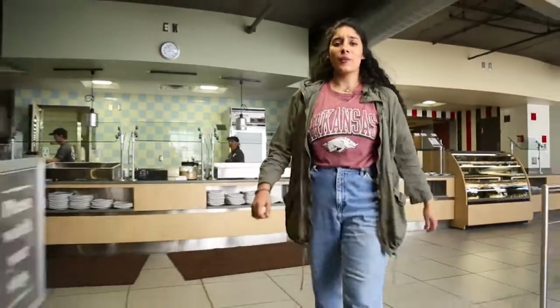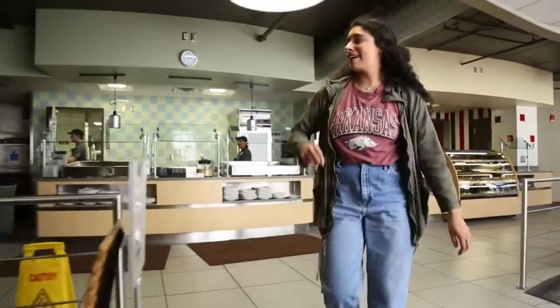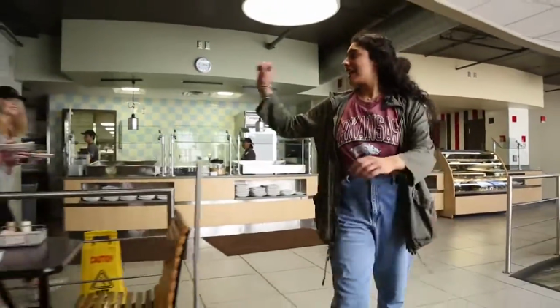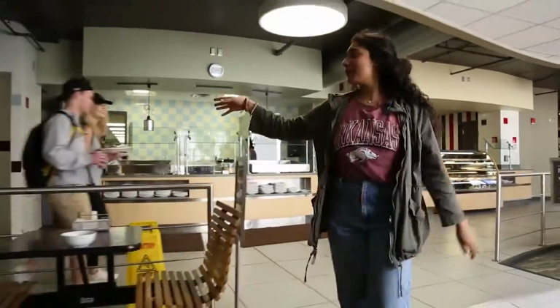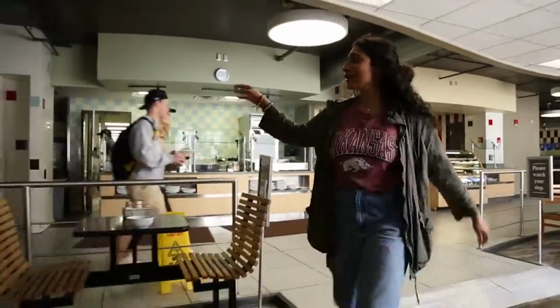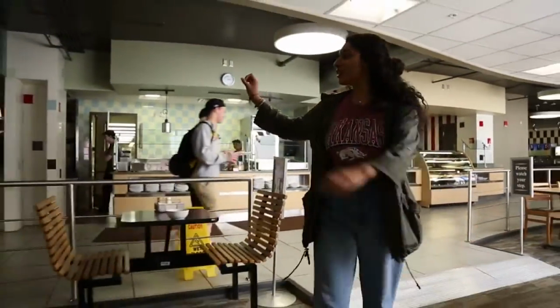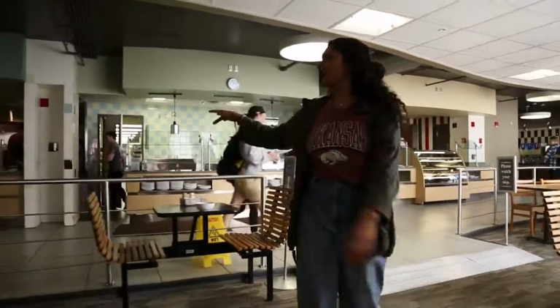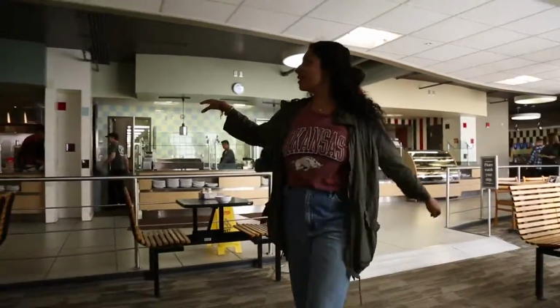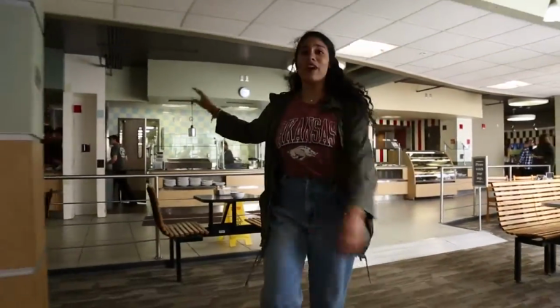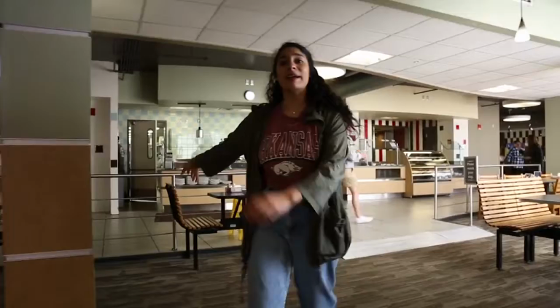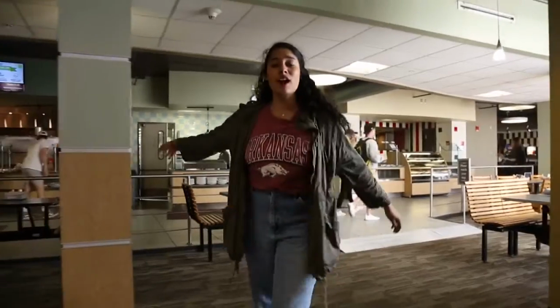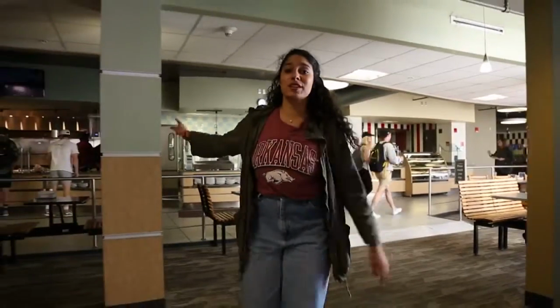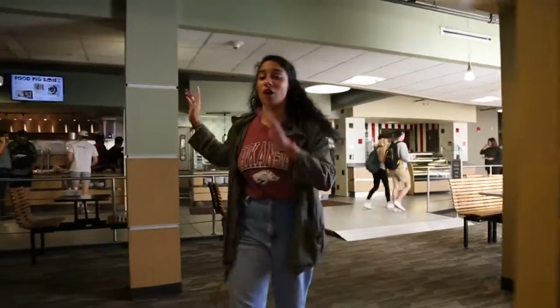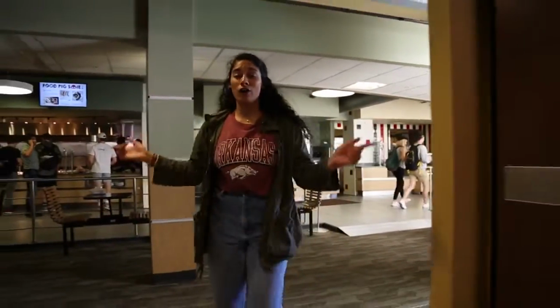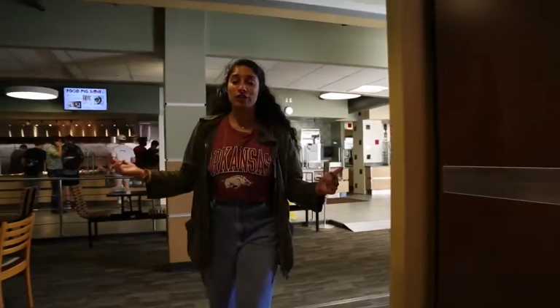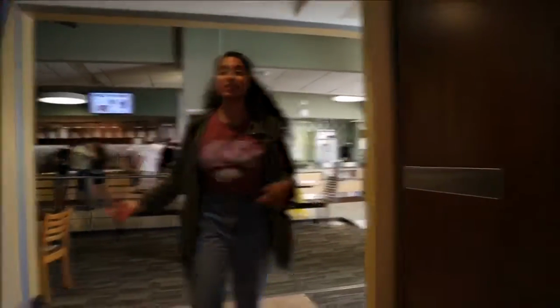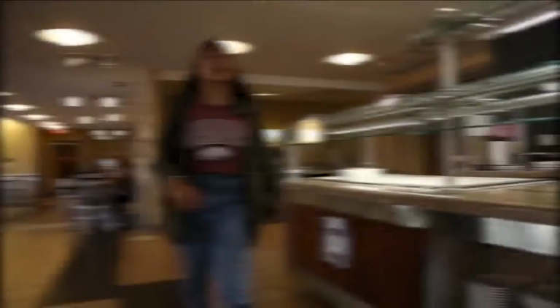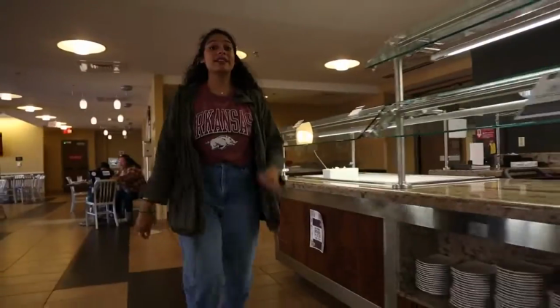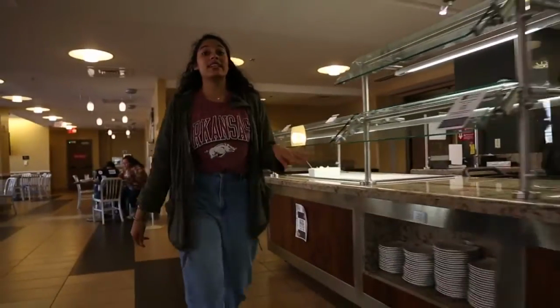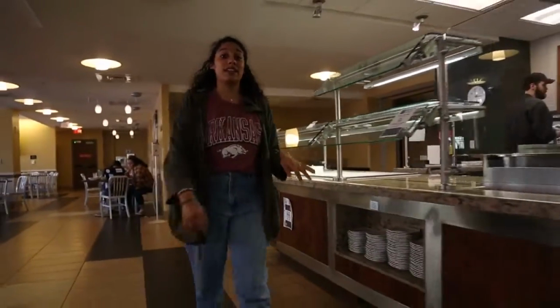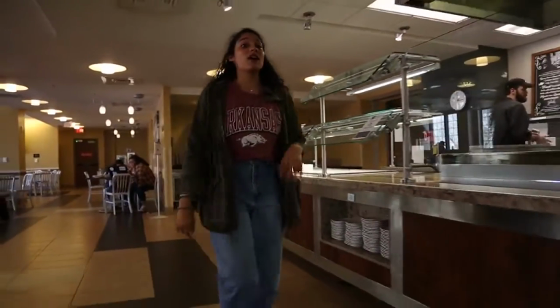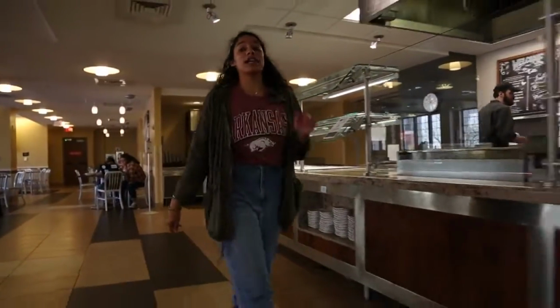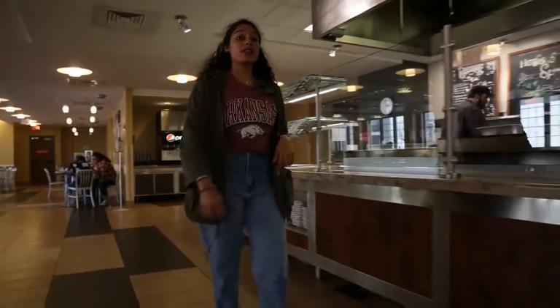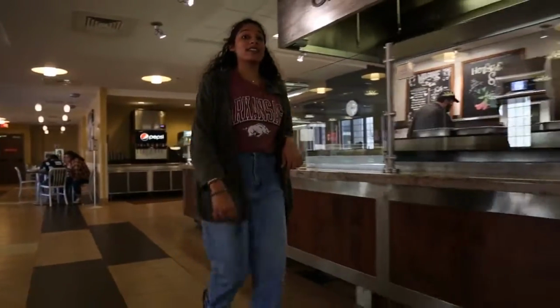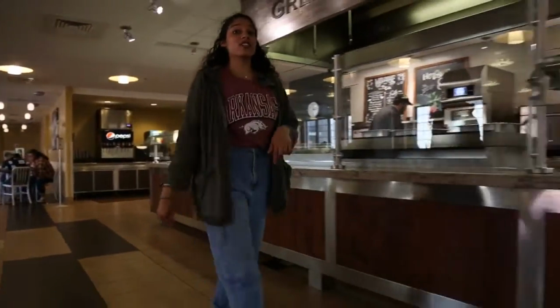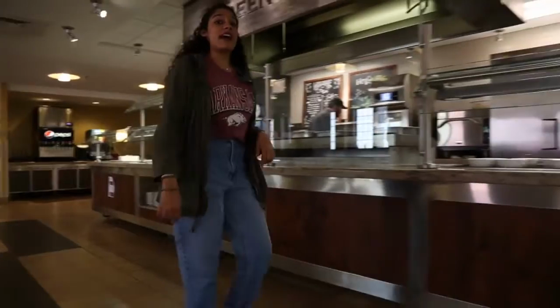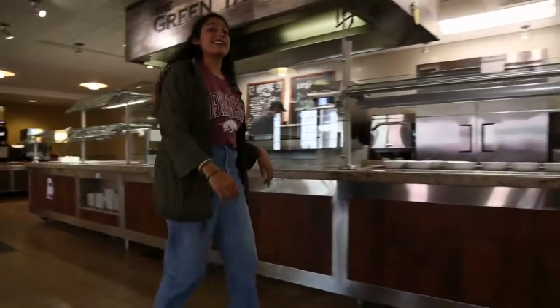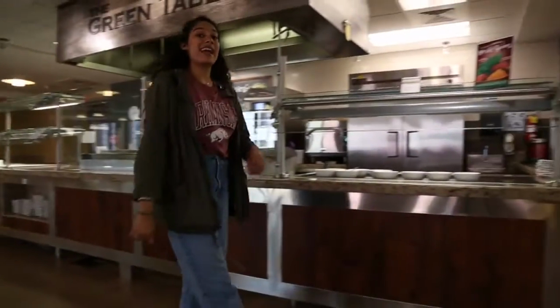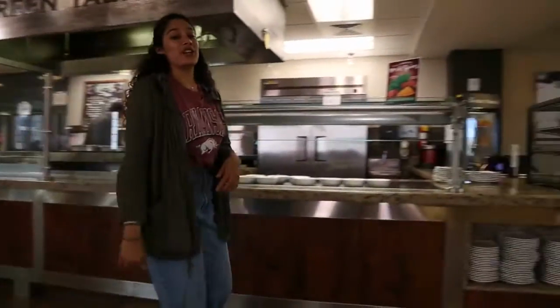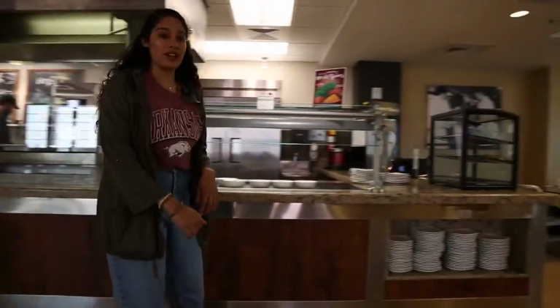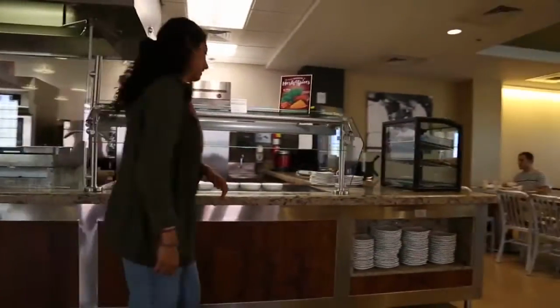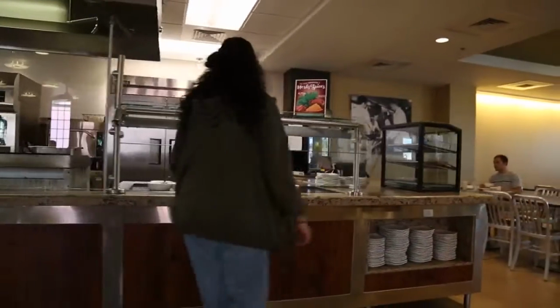We have hamburgers, chili dogs, and other amazing options all on our grill. If you have any dietary needs, email our dietician at diet@uark.edu.